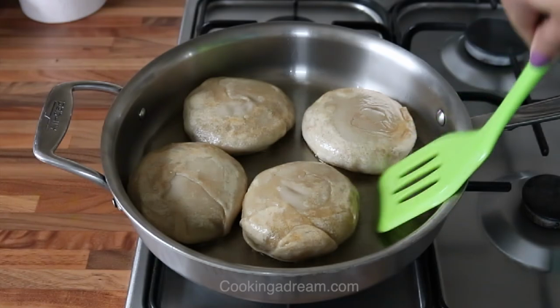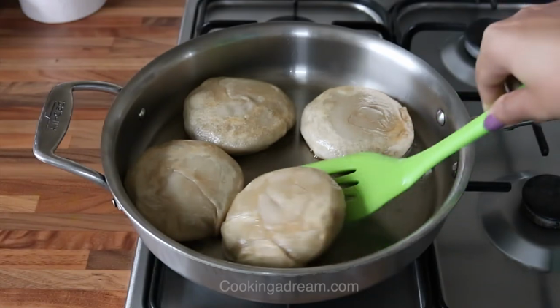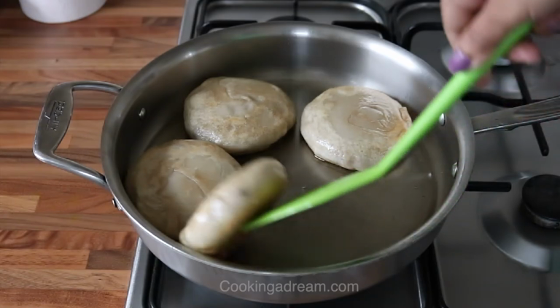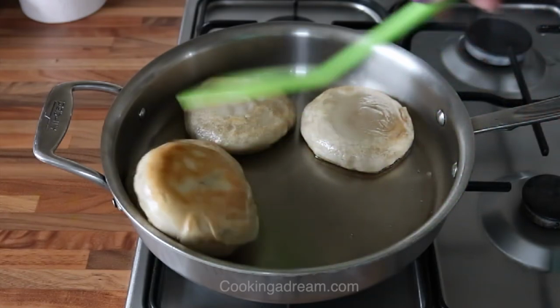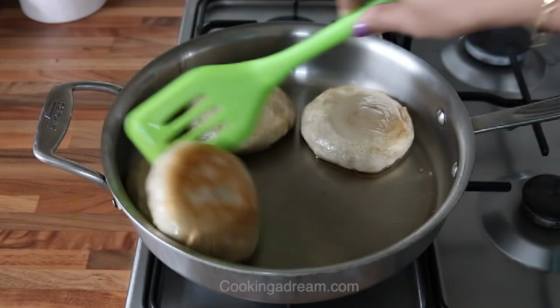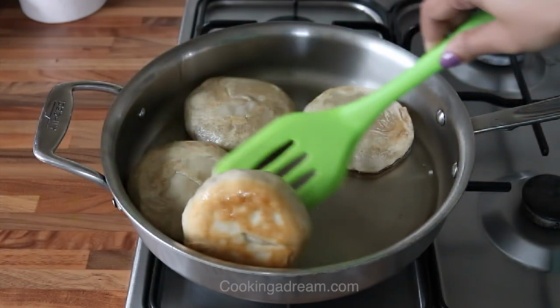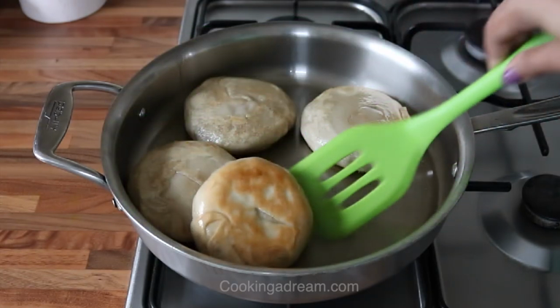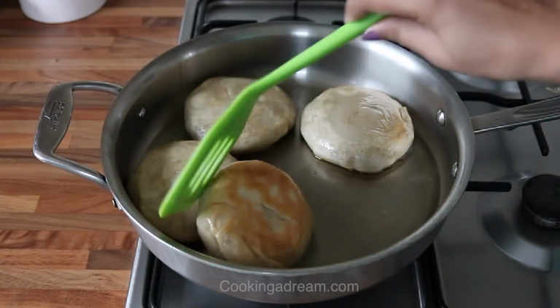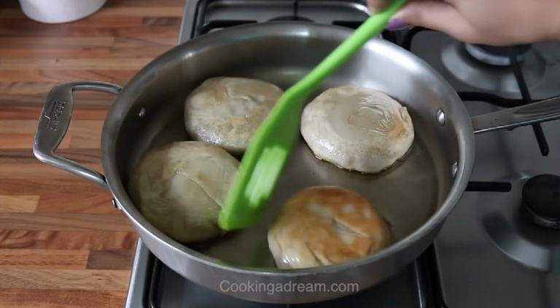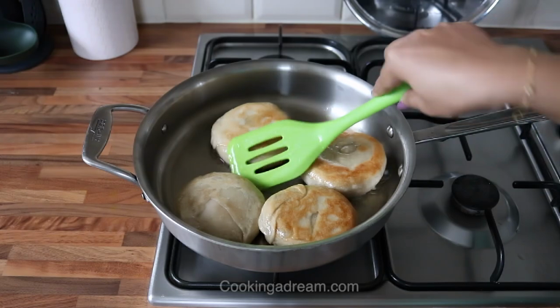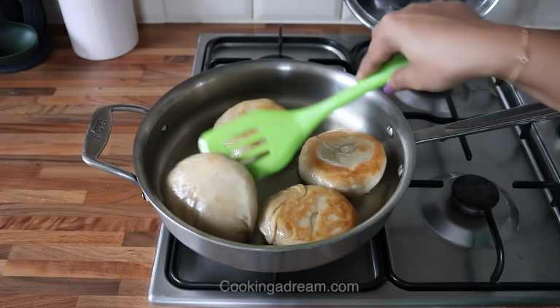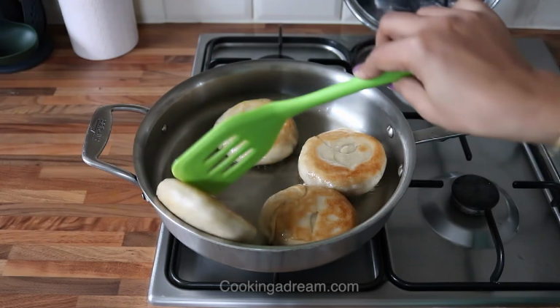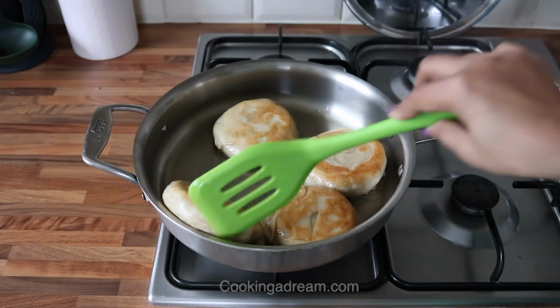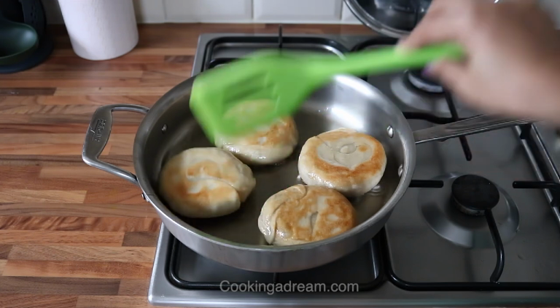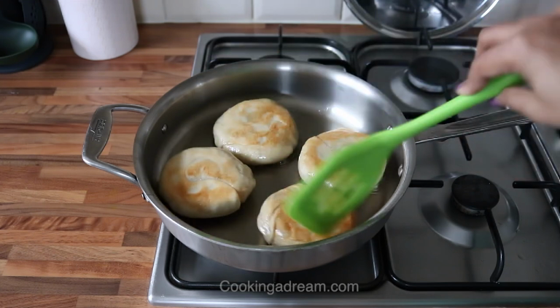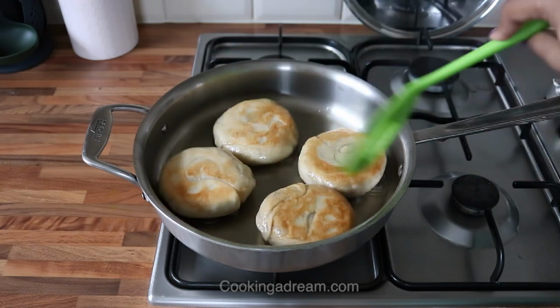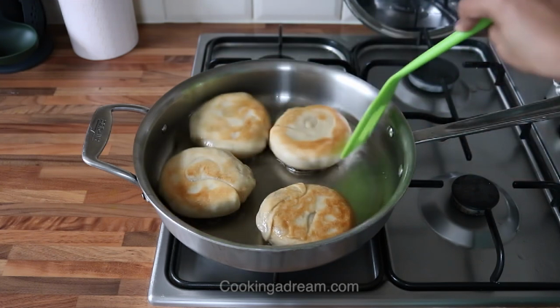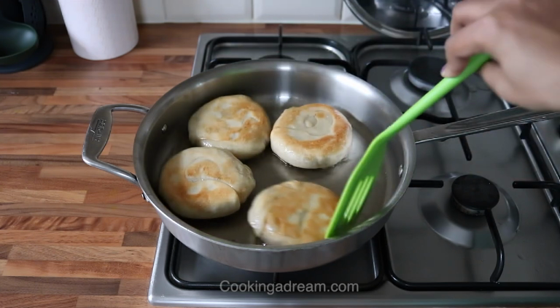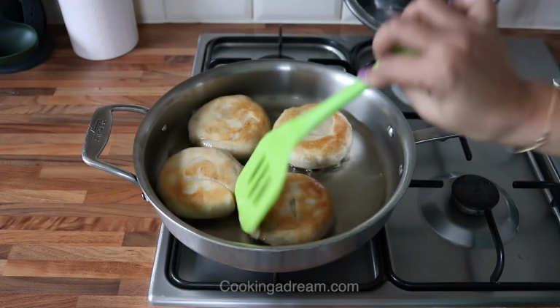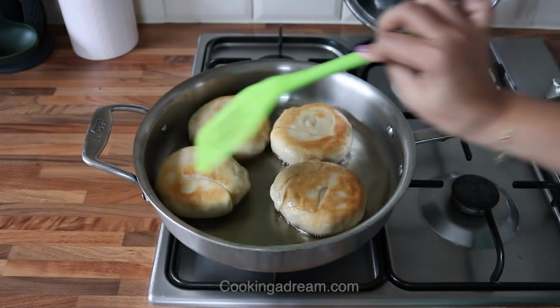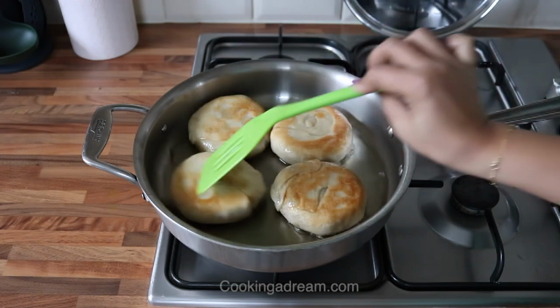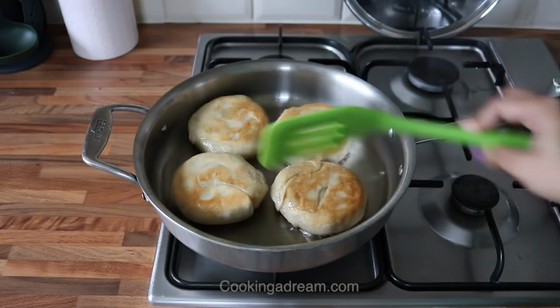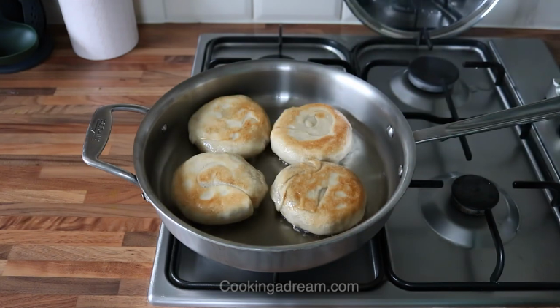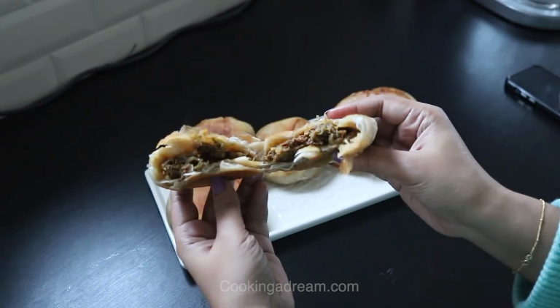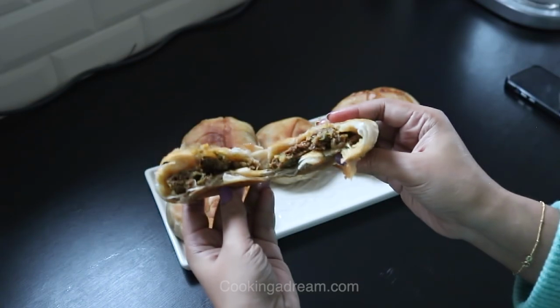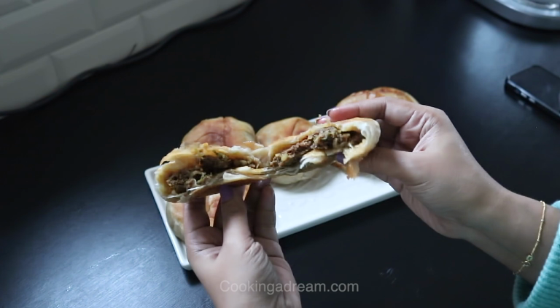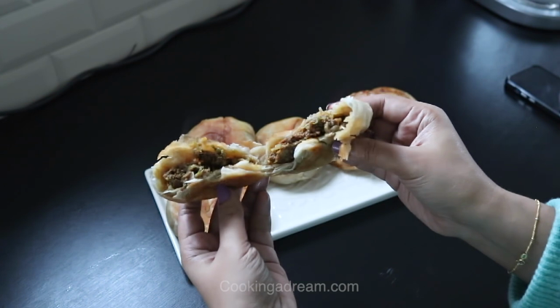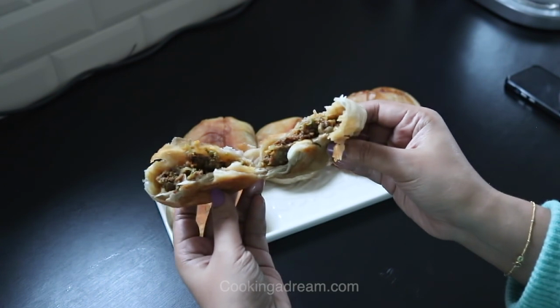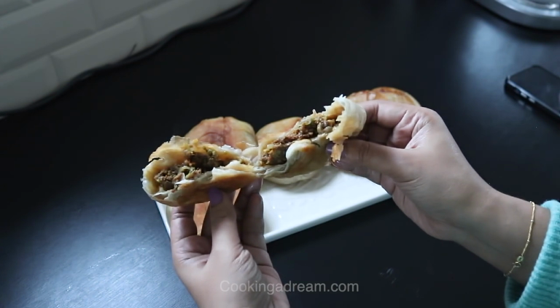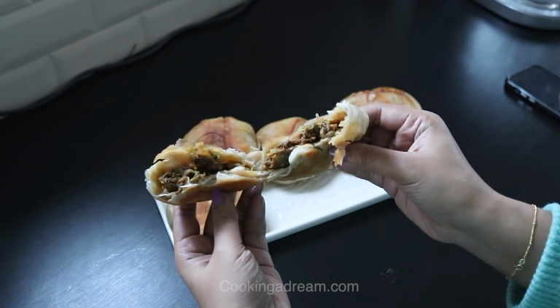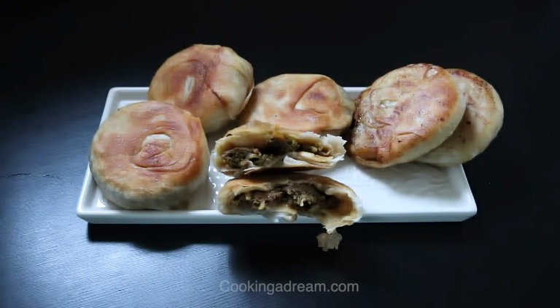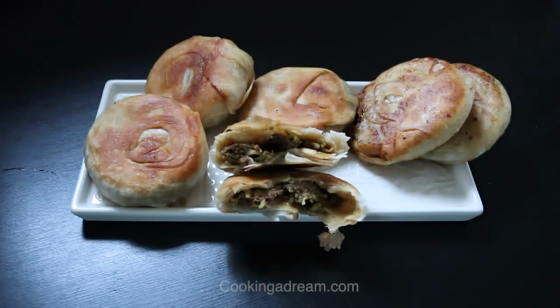The outside of the pie will be crispy and soft and juicy inside. I hope this recipe helps you make these delicious meat pies. Let me know if you have any questions, and thanks for watching.